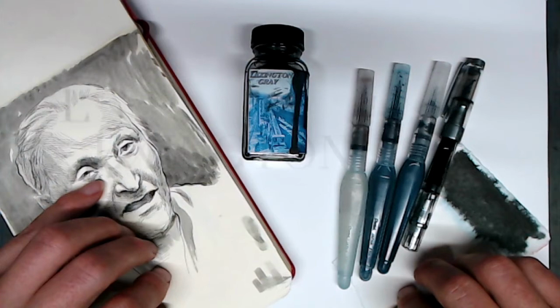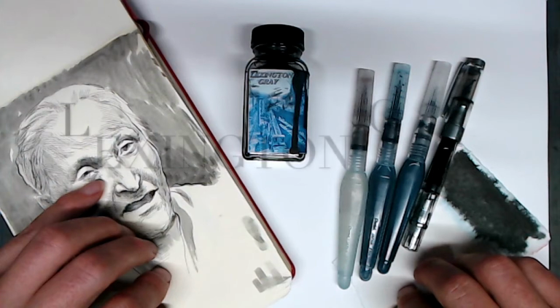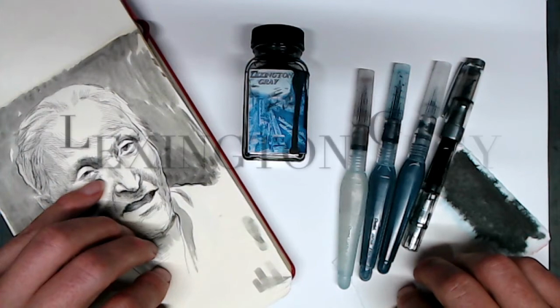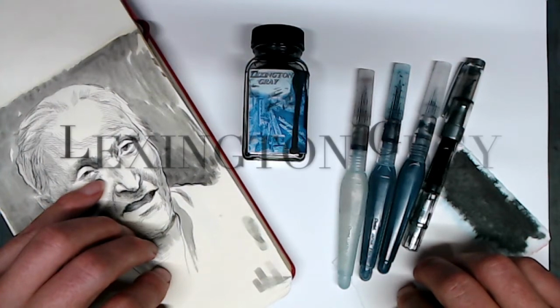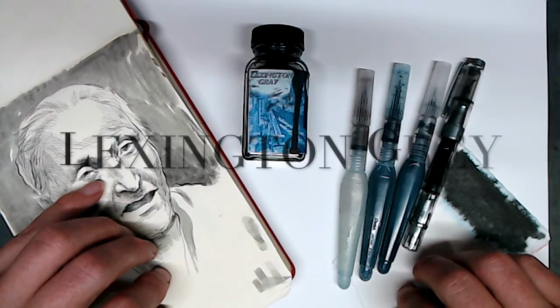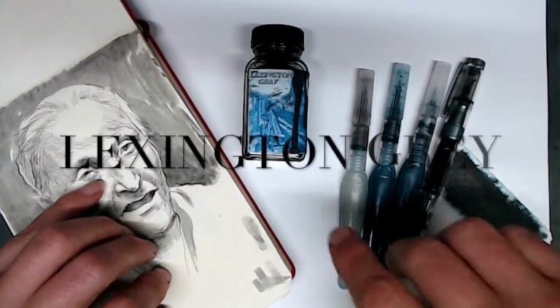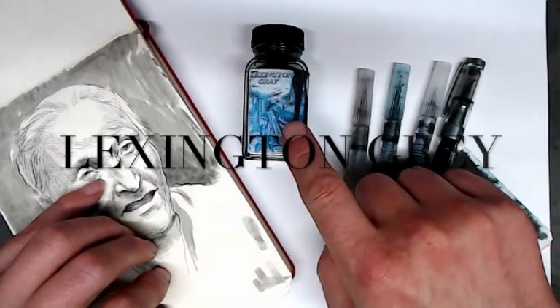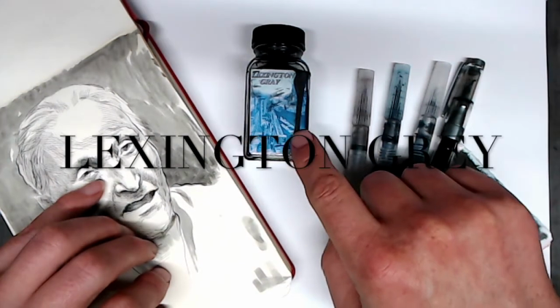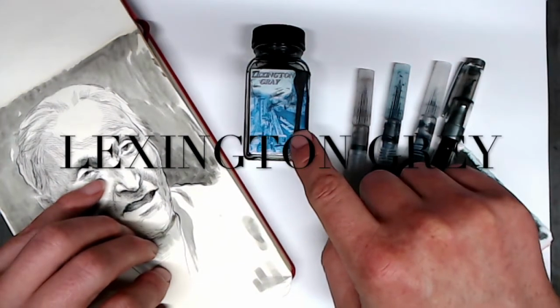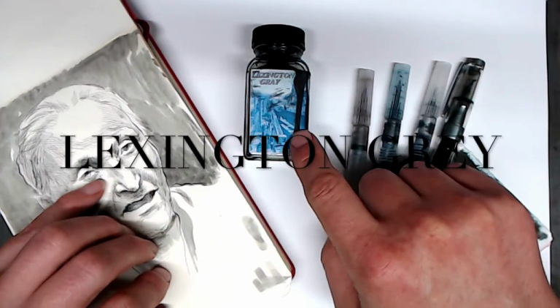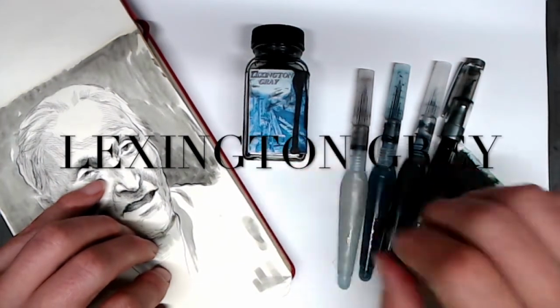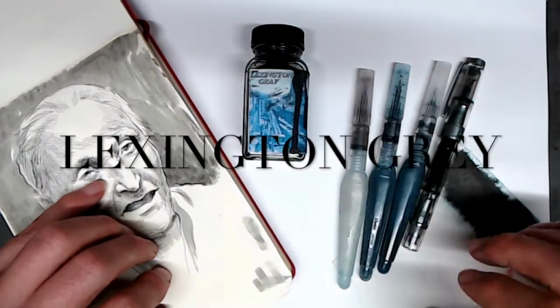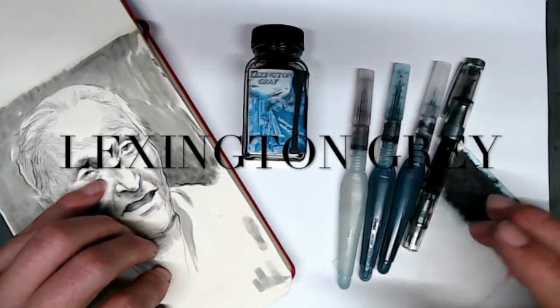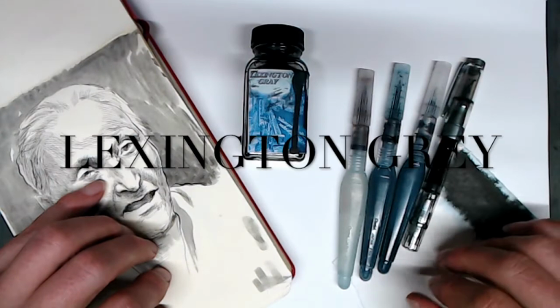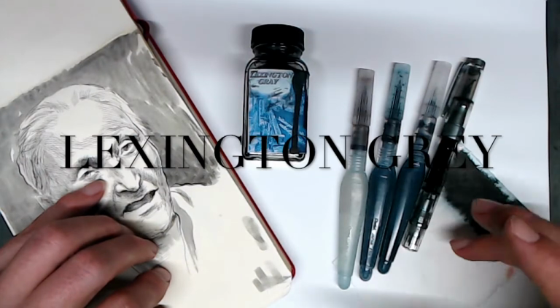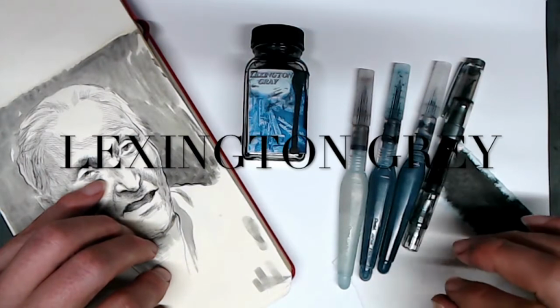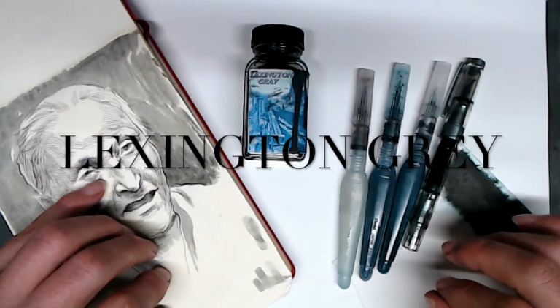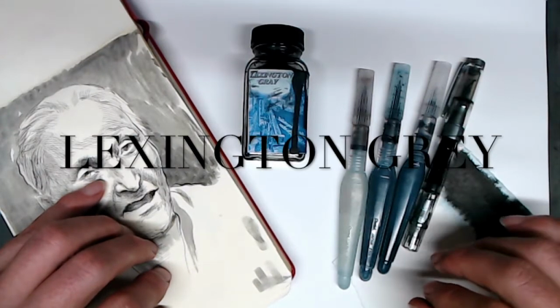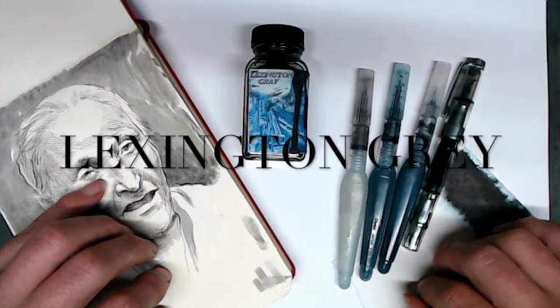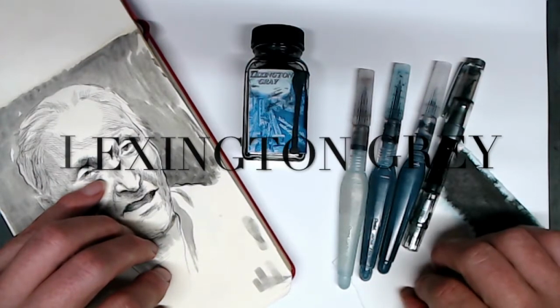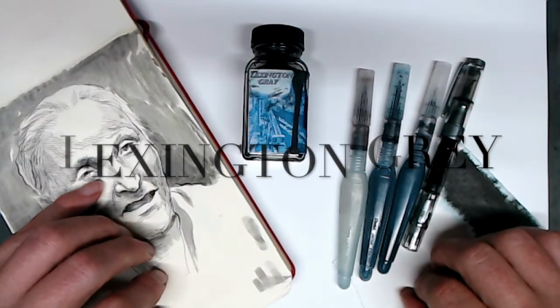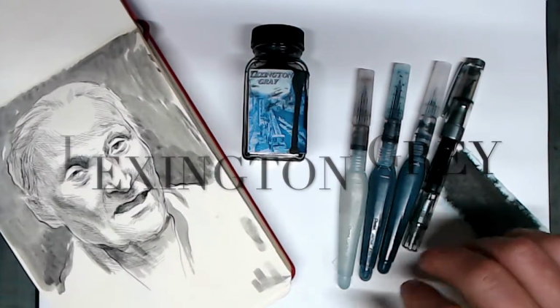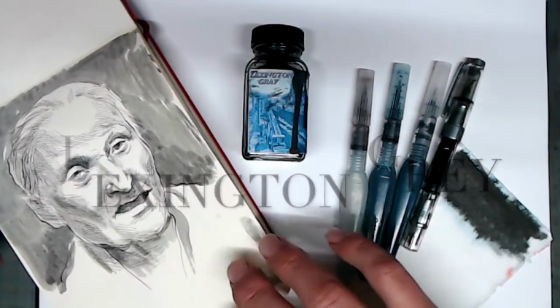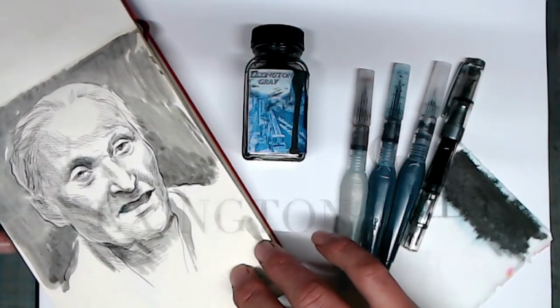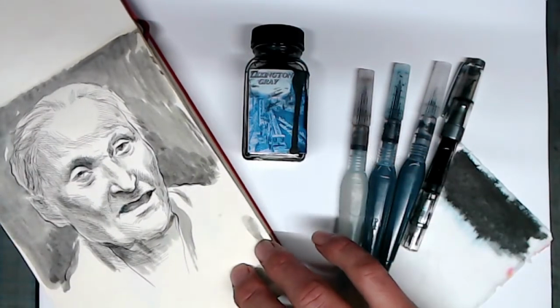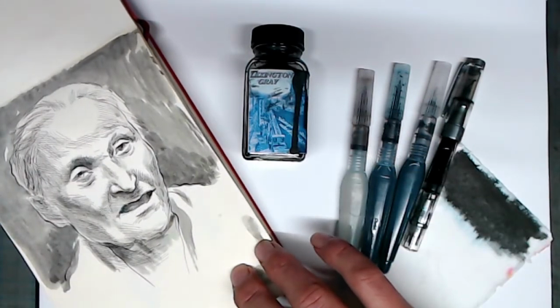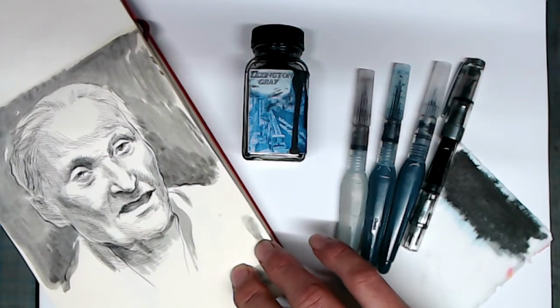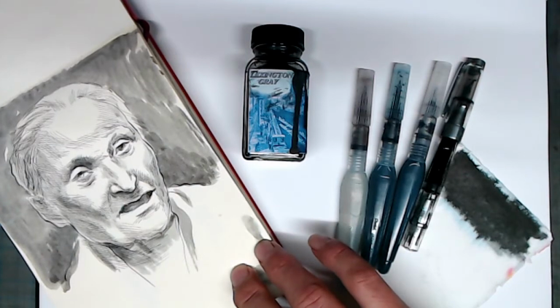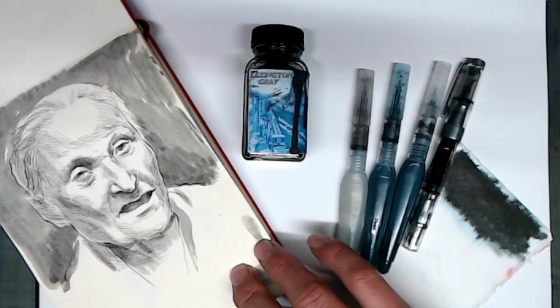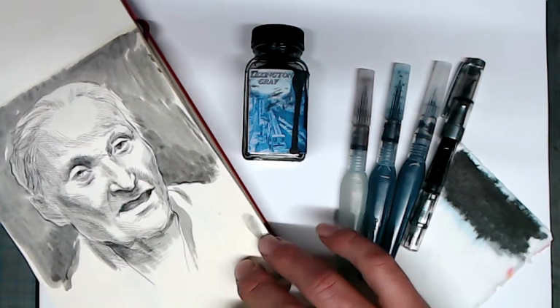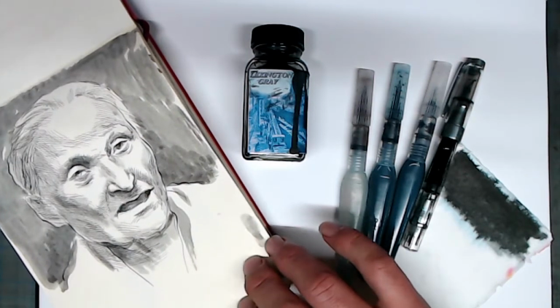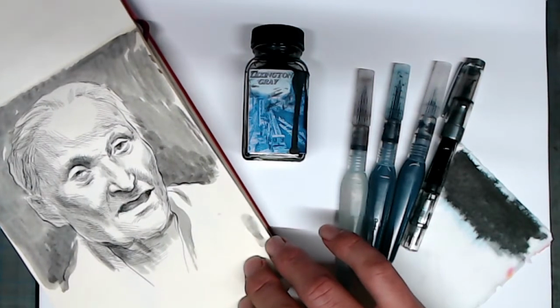In this video, I'm going to talk about this ink called Lexington Gray. This is an ink that every artist who works with fountain pens should know about because of its tremendous versatility. As you can see, this is a very pretty, slightly bluish gray that somewhat resembles graphite.